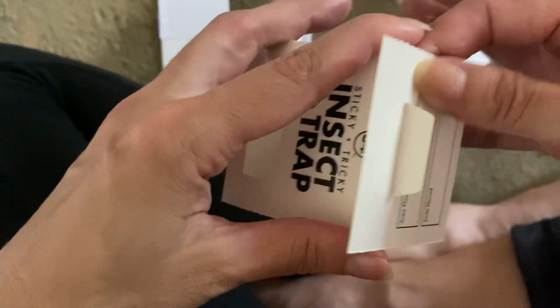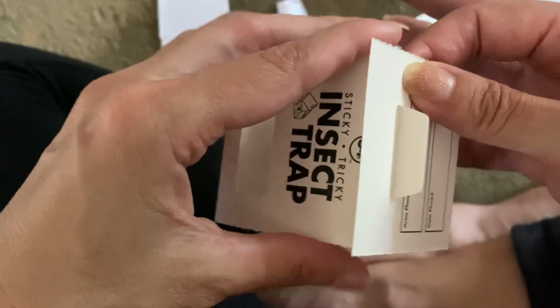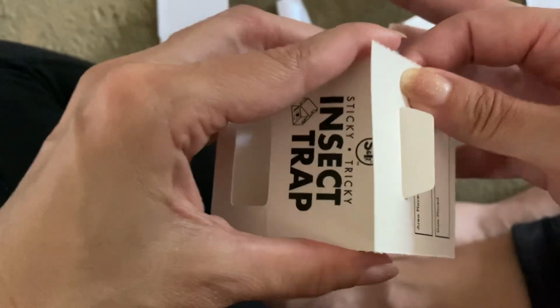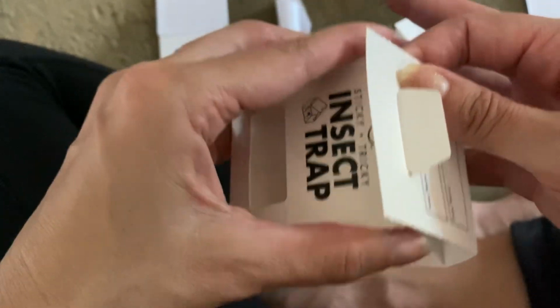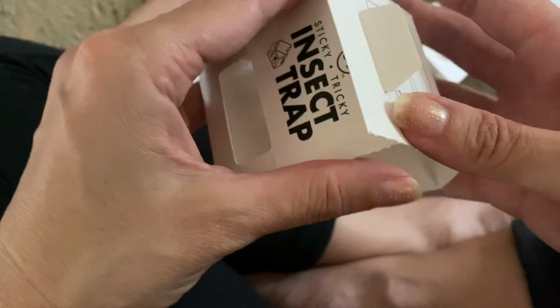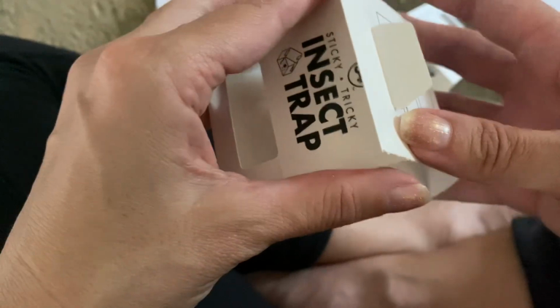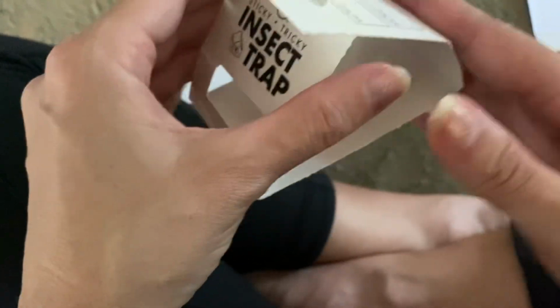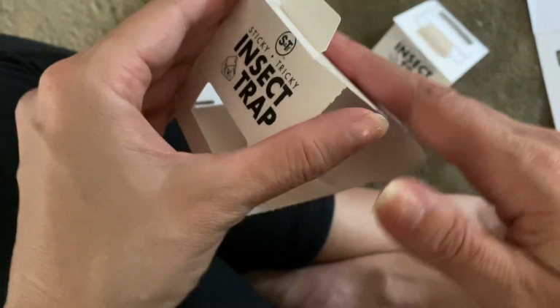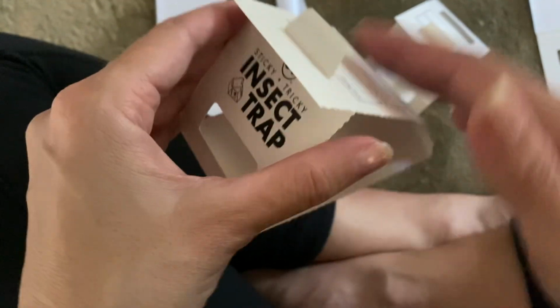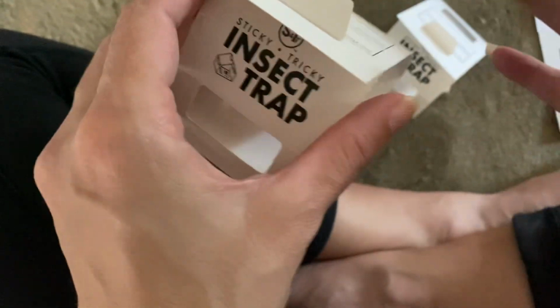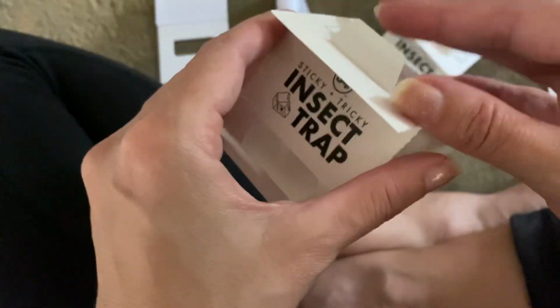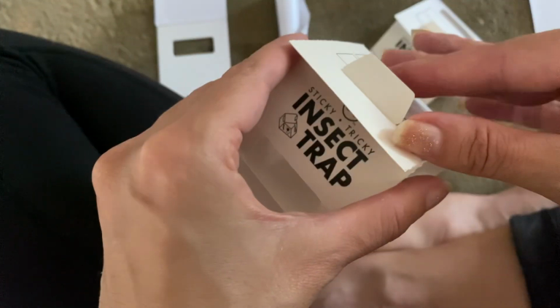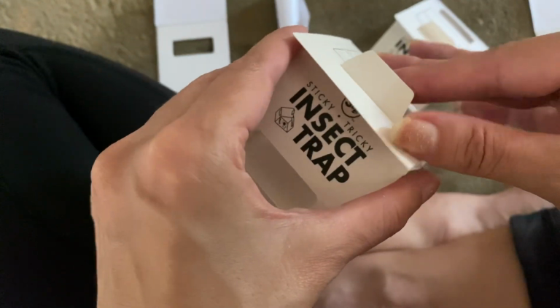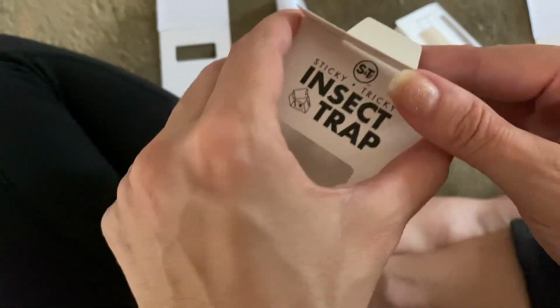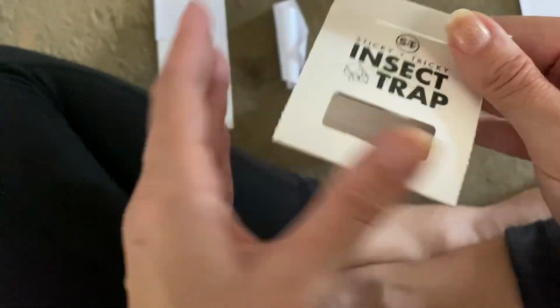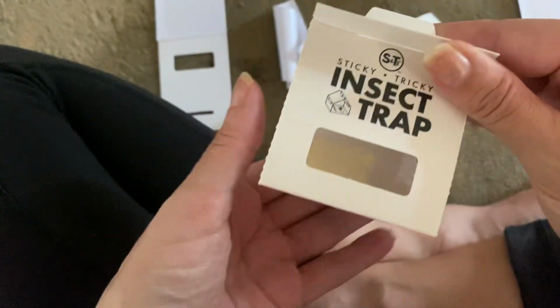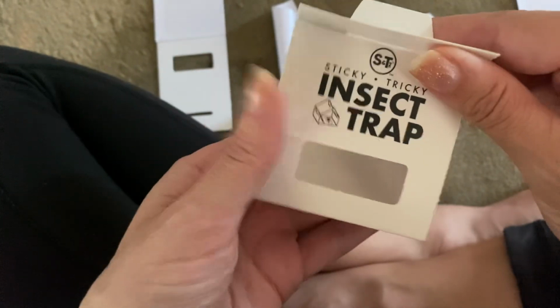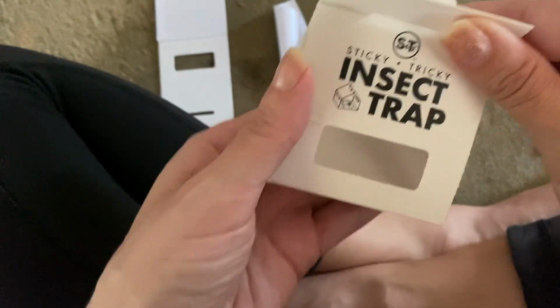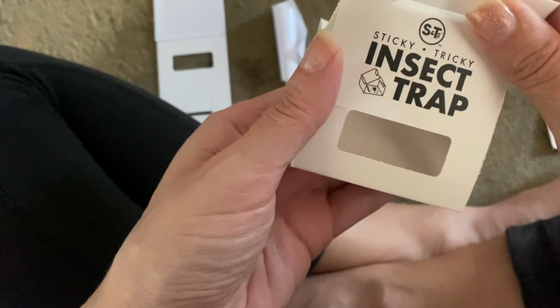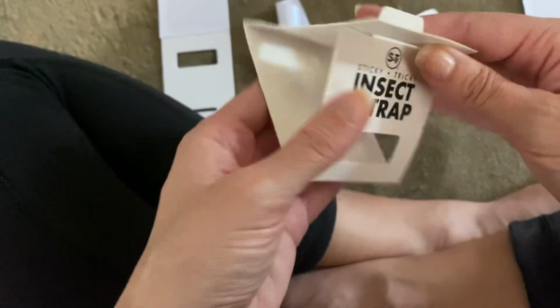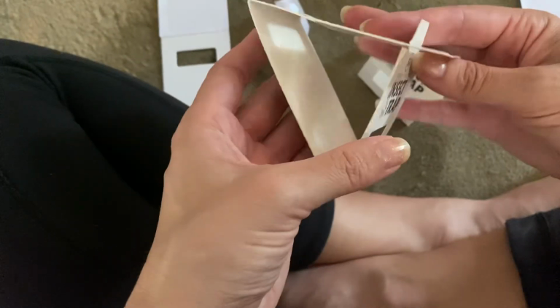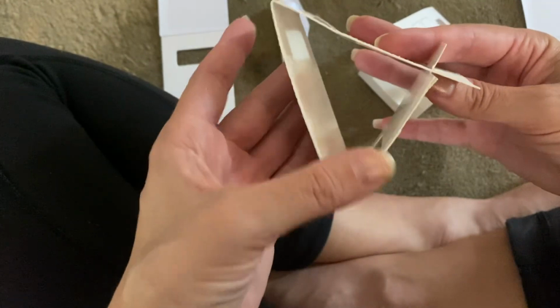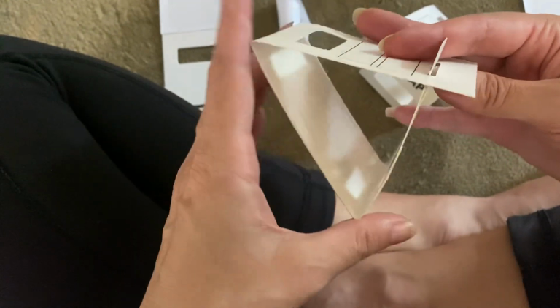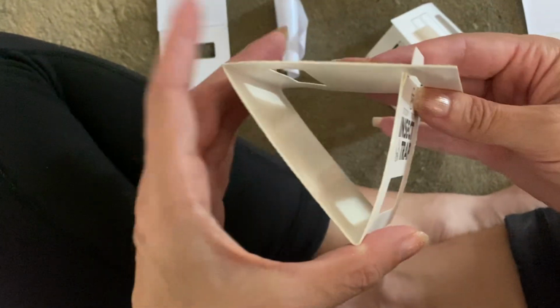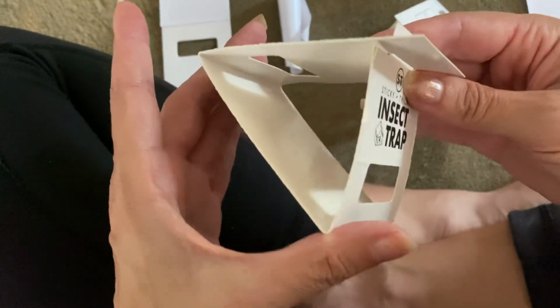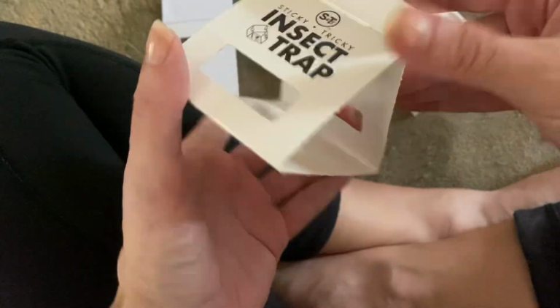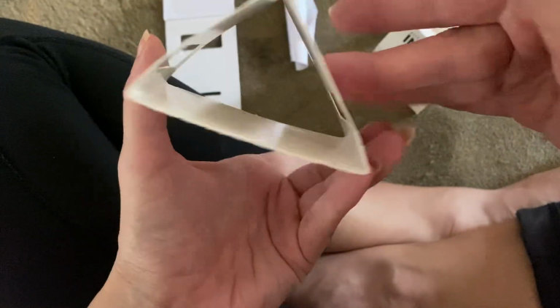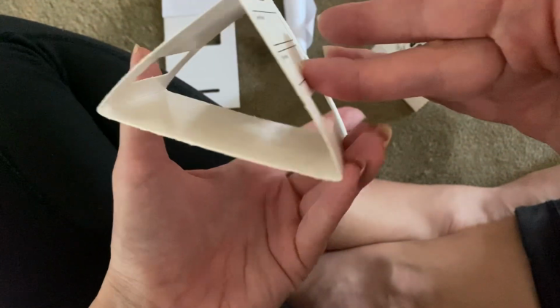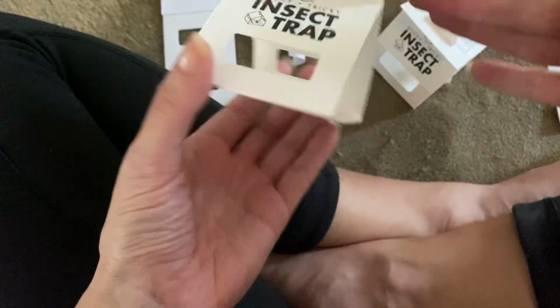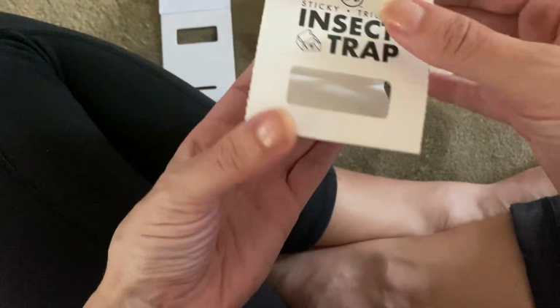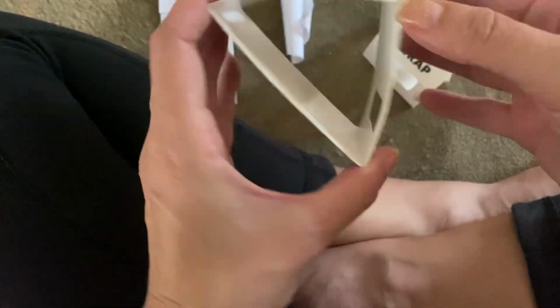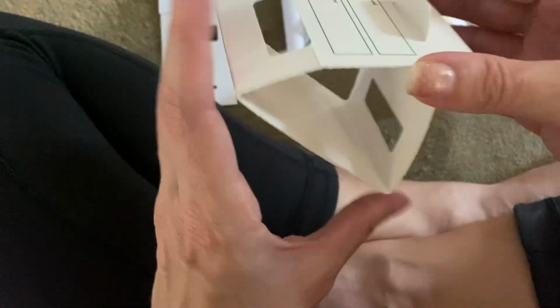So then, carefully, not touching the sticky part, that just slides right in there. And that's it. I just wanted to show you how quick and easy they are to set up.